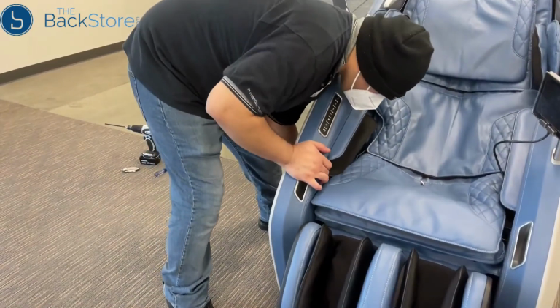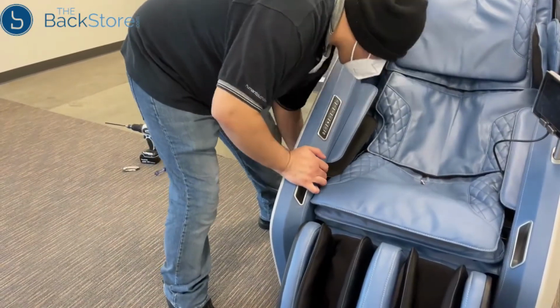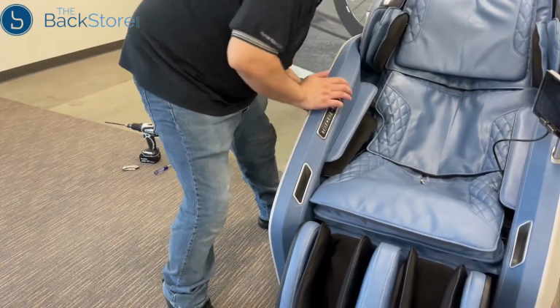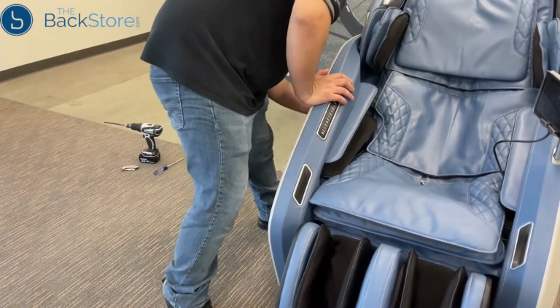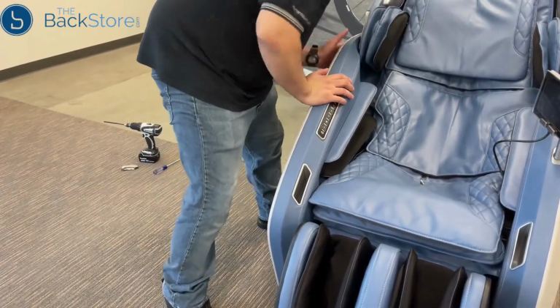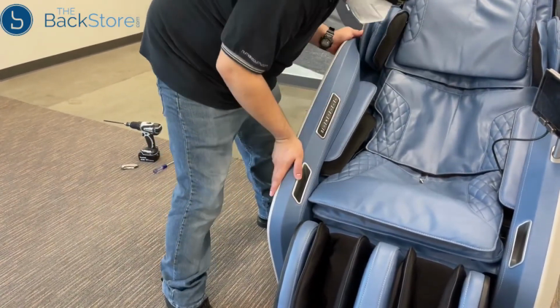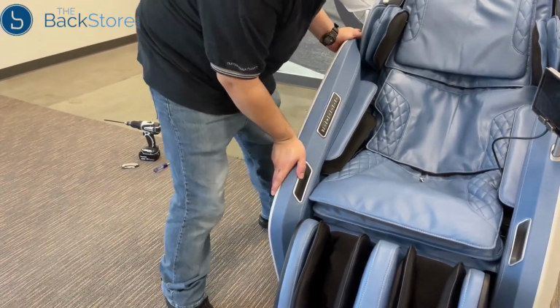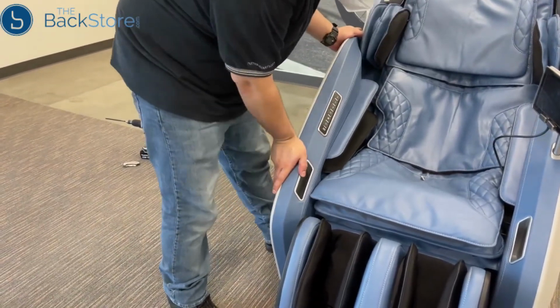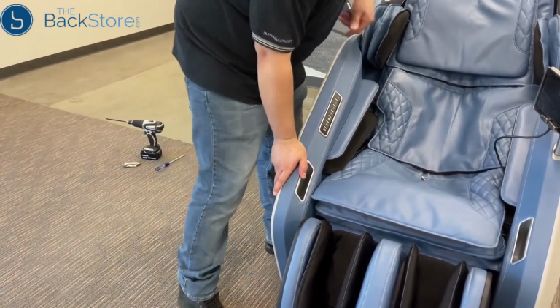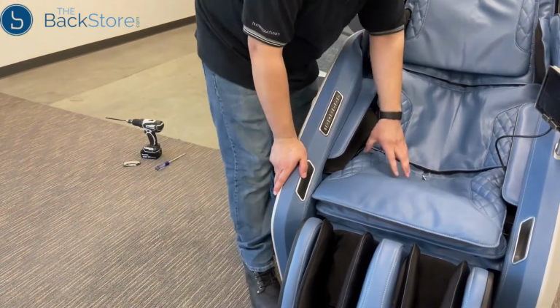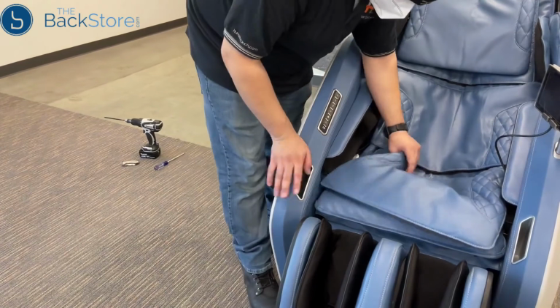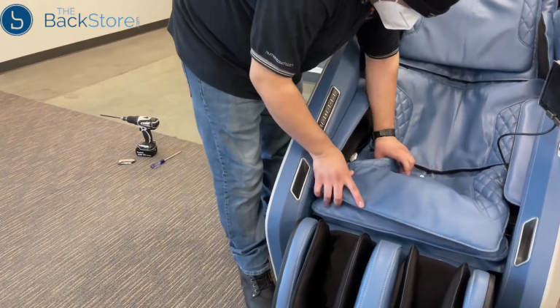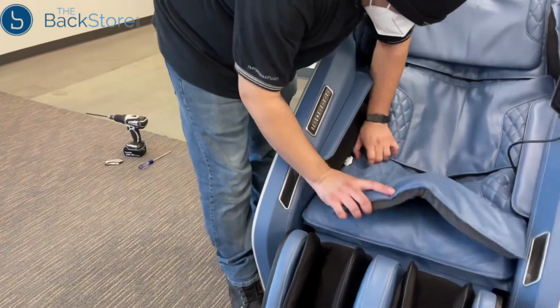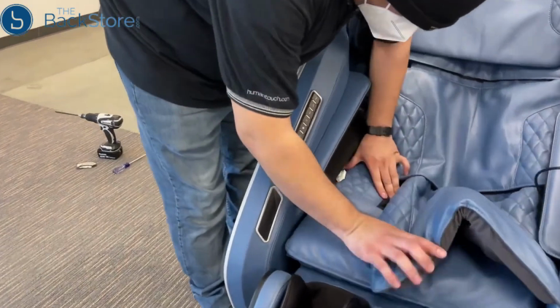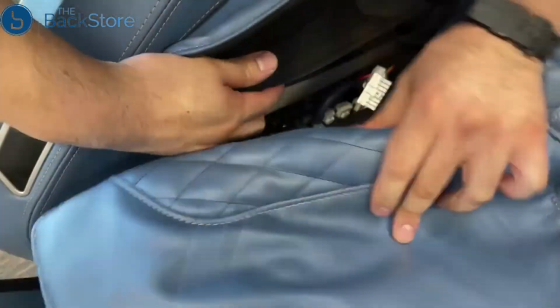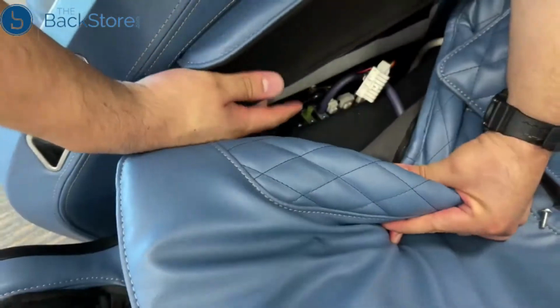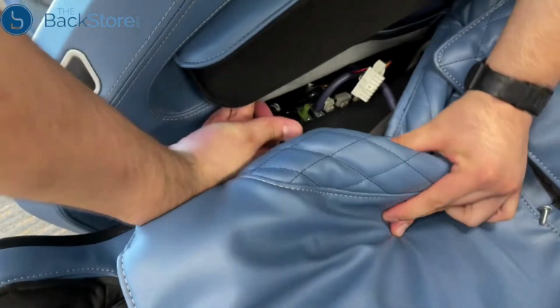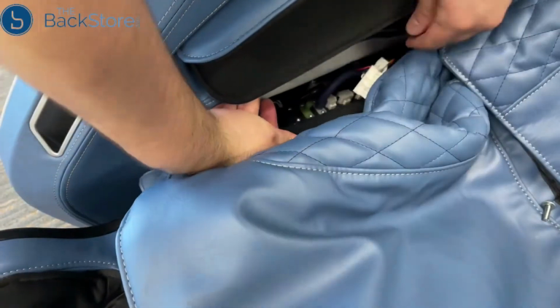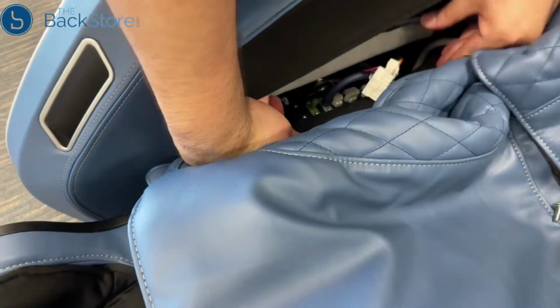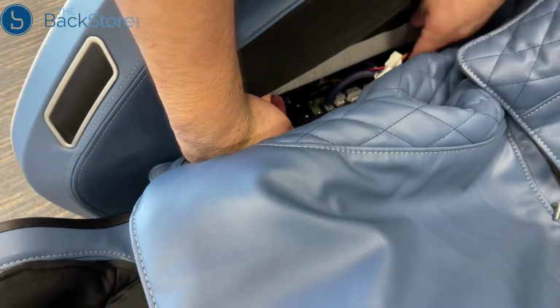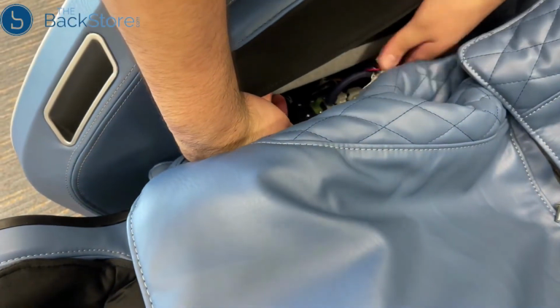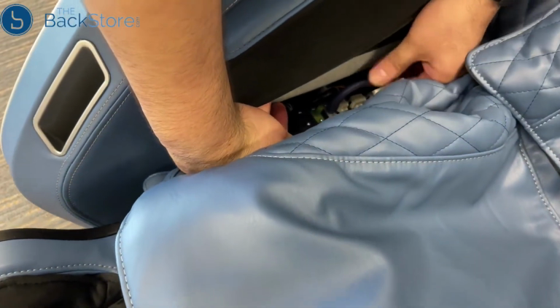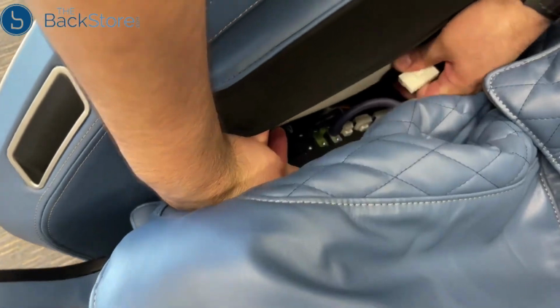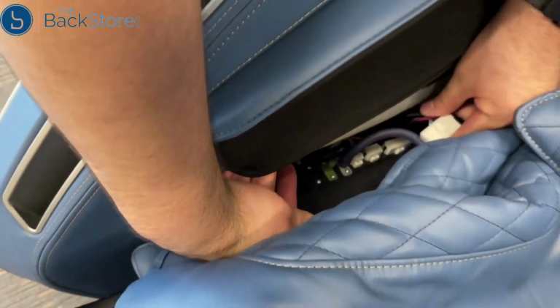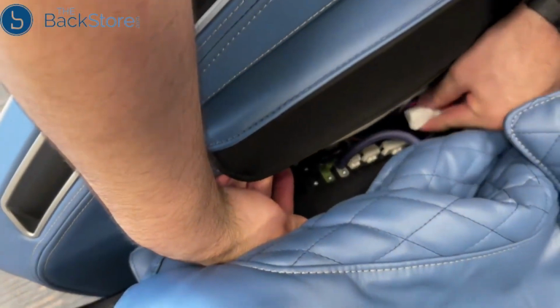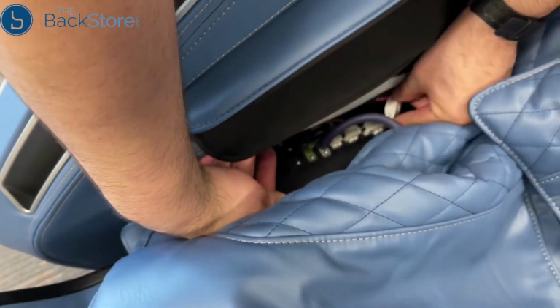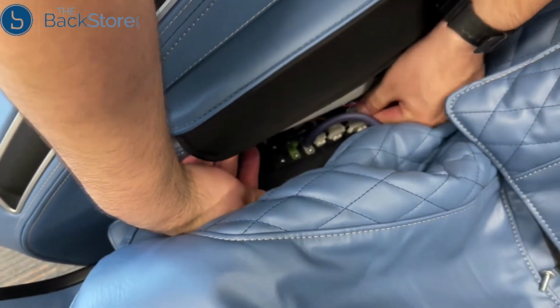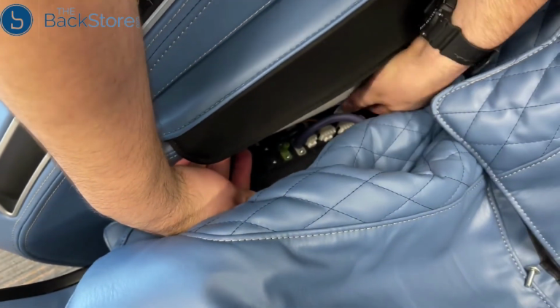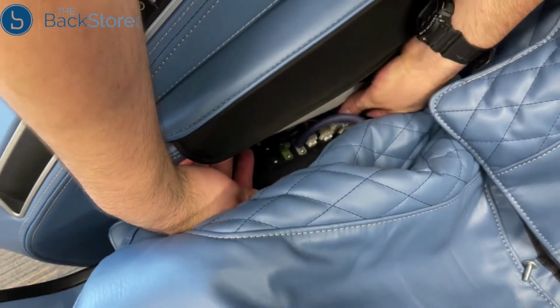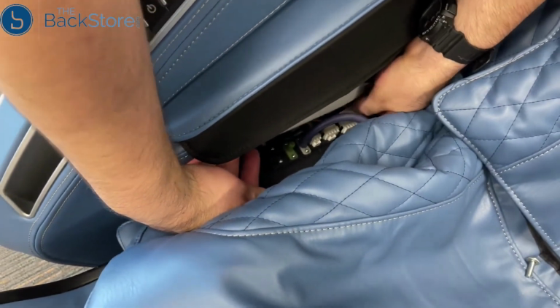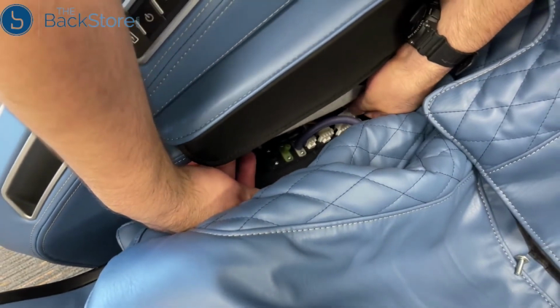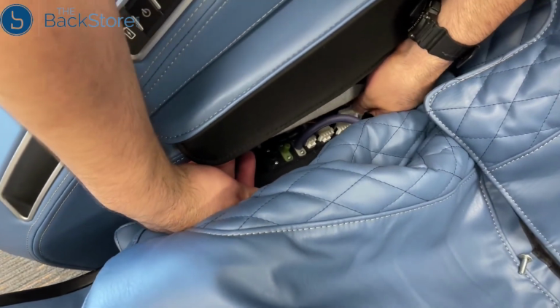Then push down on the front of the side panel to insert the front mount into the lower bracket. Connect the three connectors, by size, to their corresponding connectors on the chair.